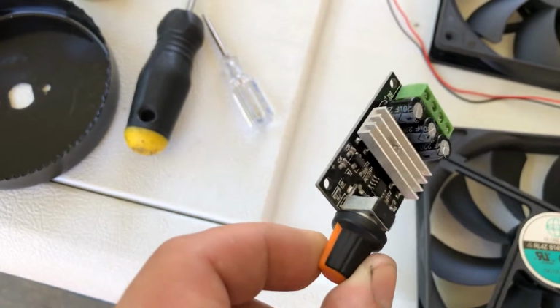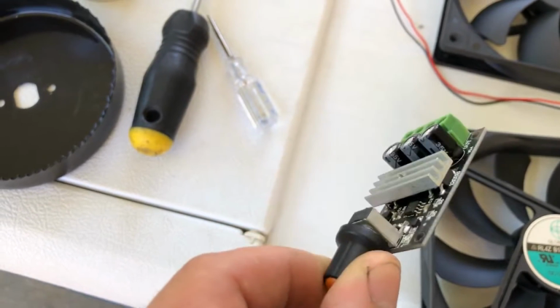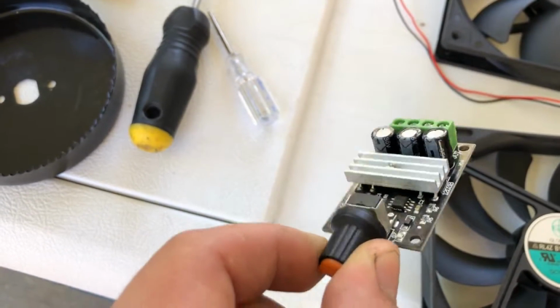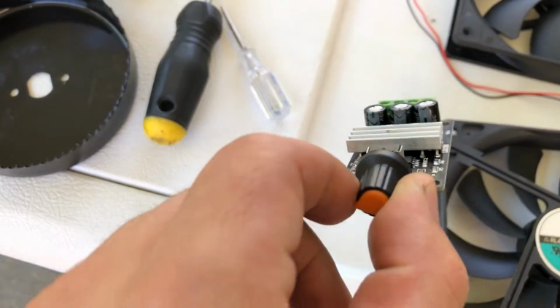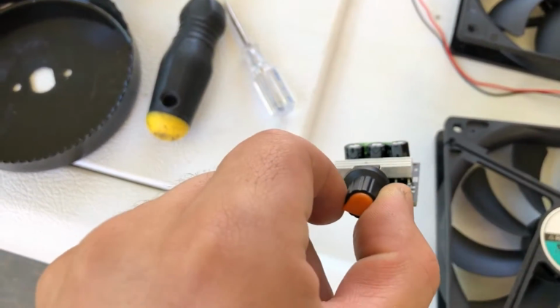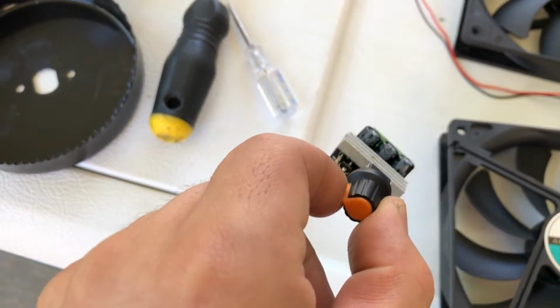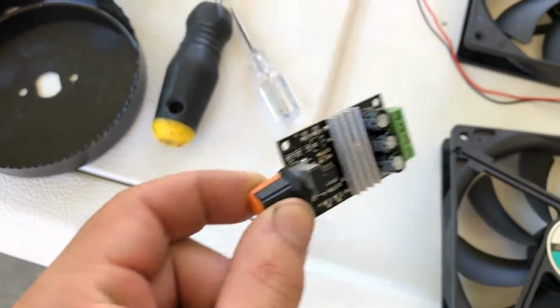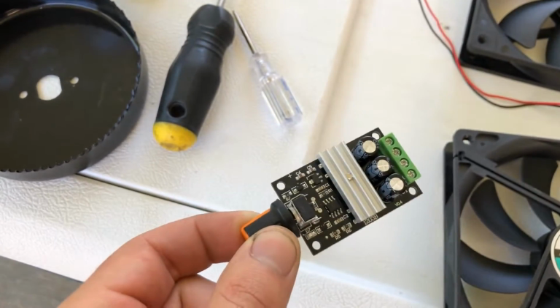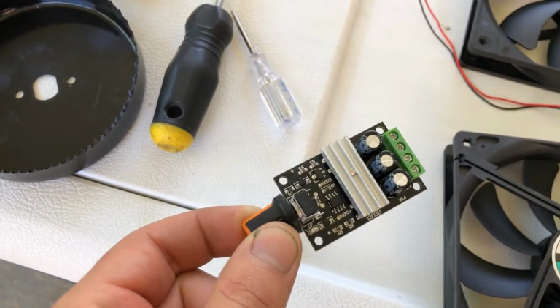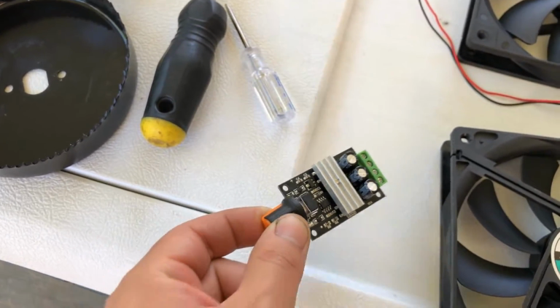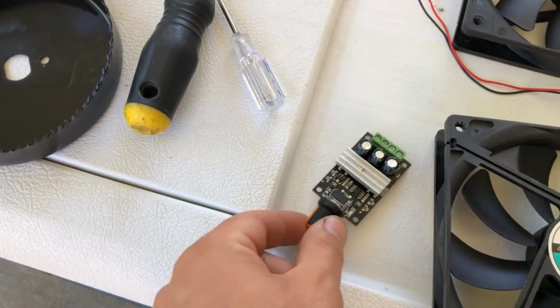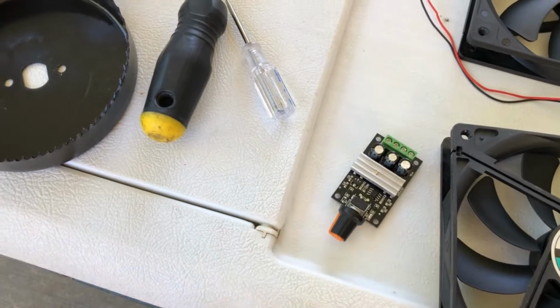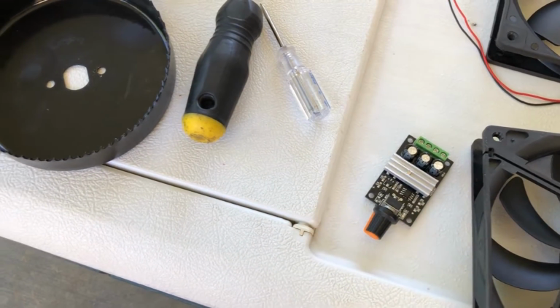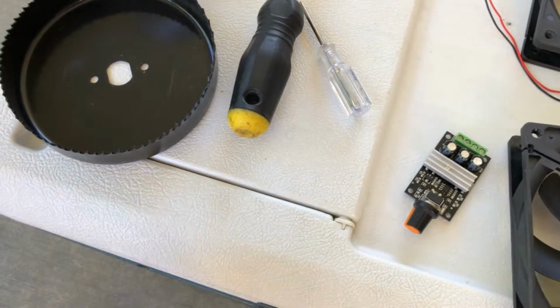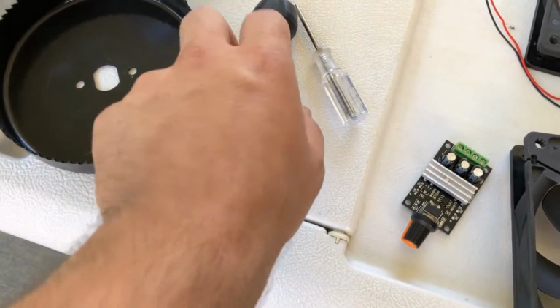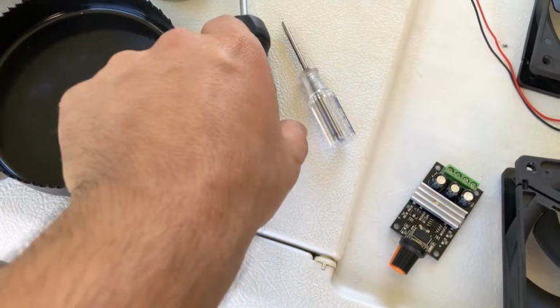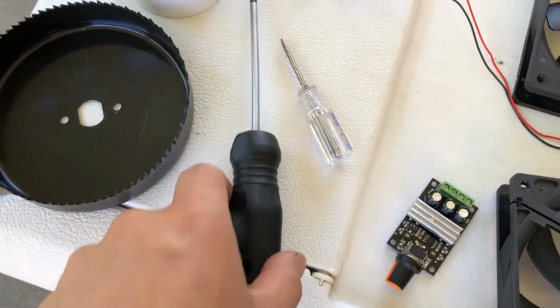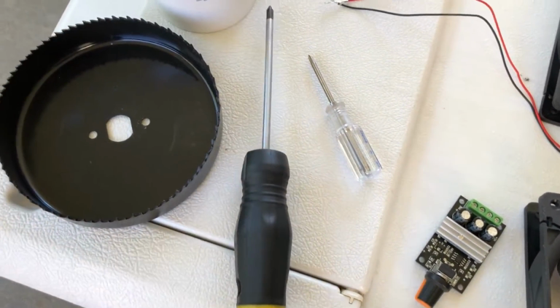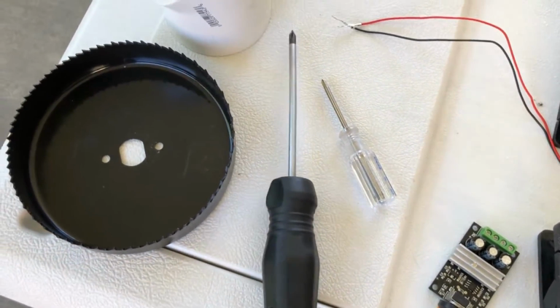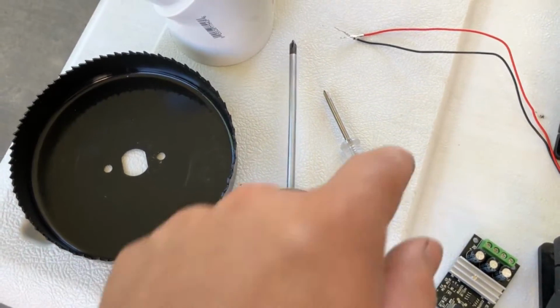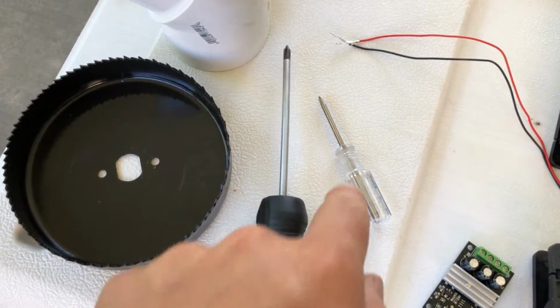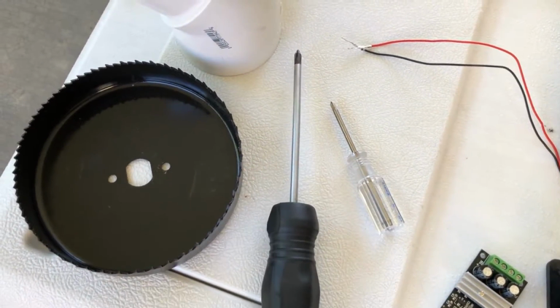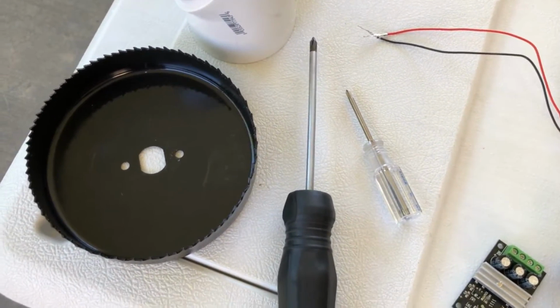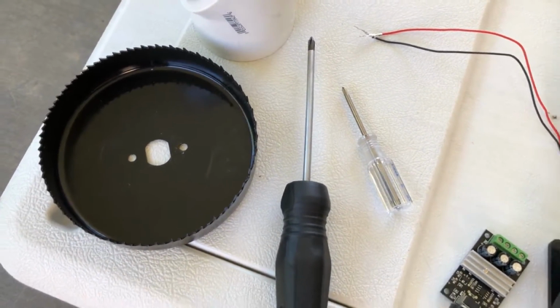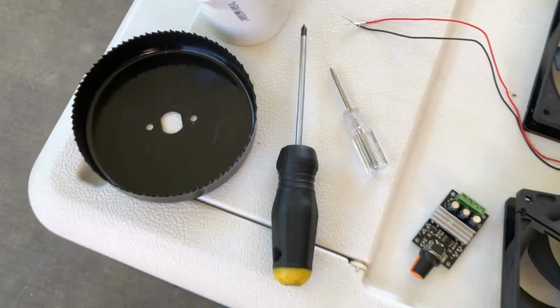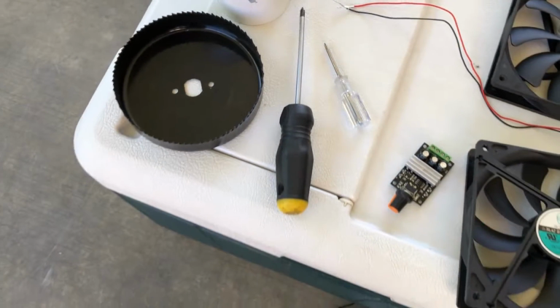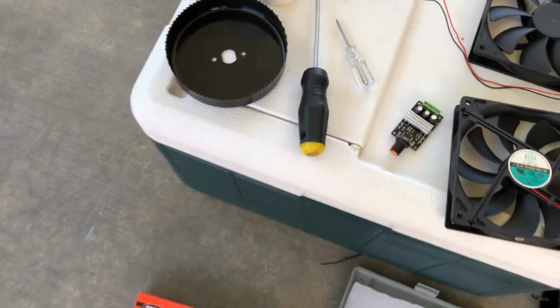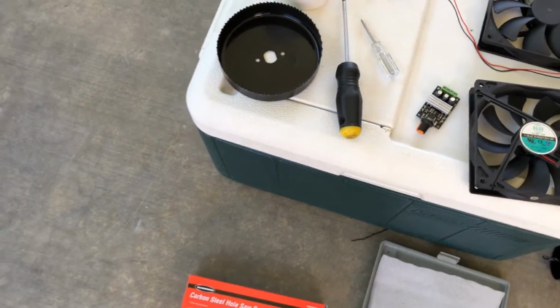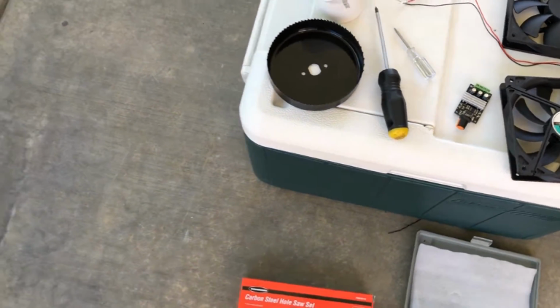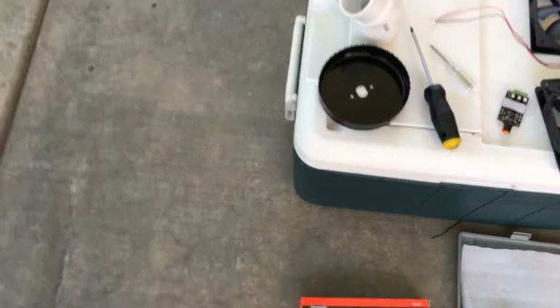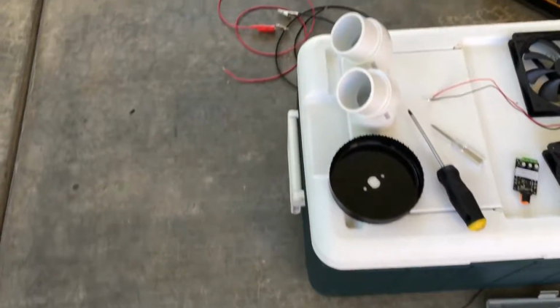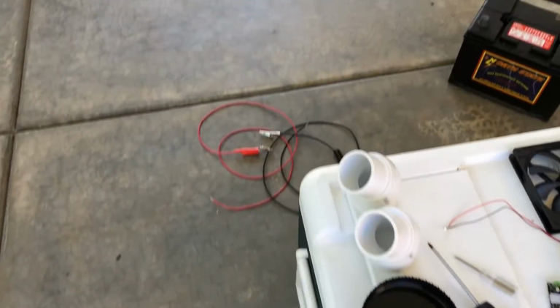This is going to be a direct current speed controller for the fans. We've got two Phillips screwdrivers — one bigger one, one smaller one — to get the screws into the fans and the speed controller.